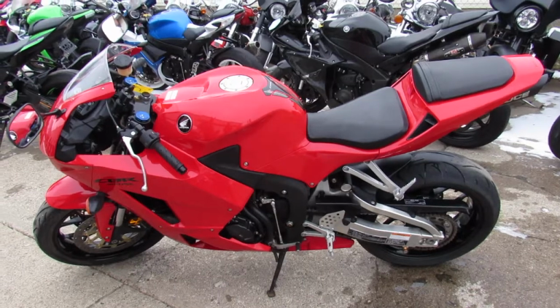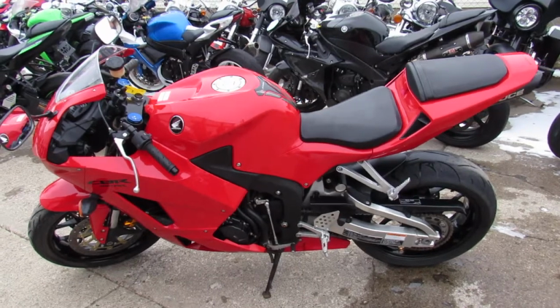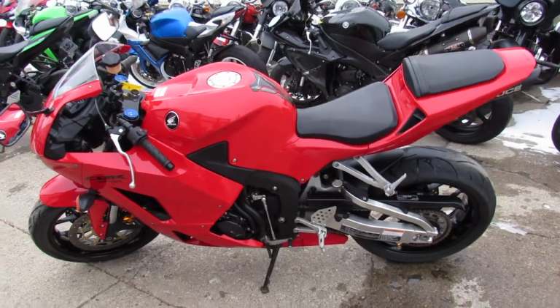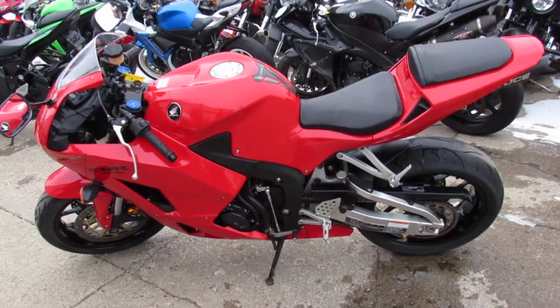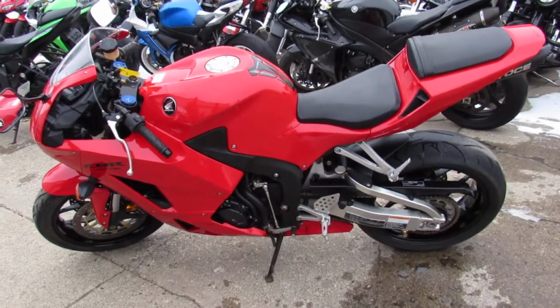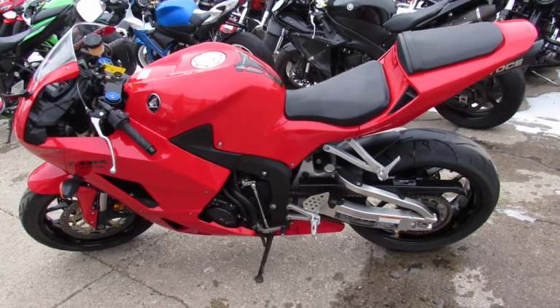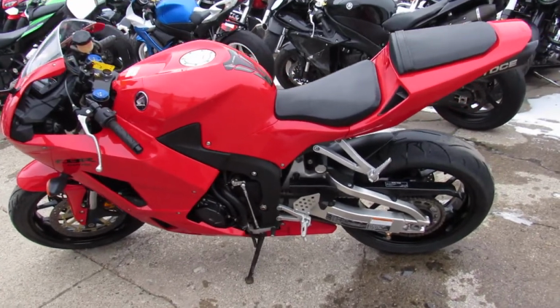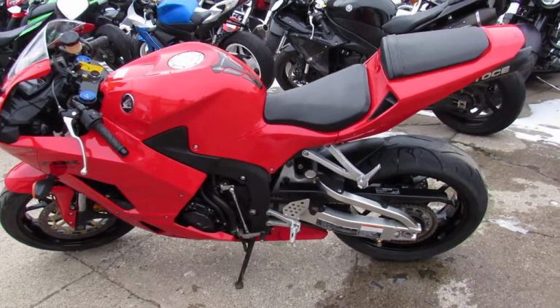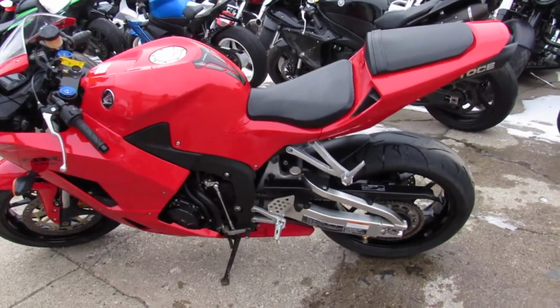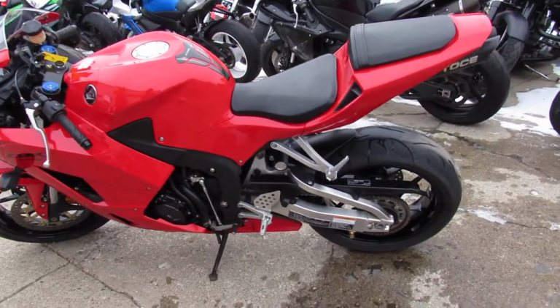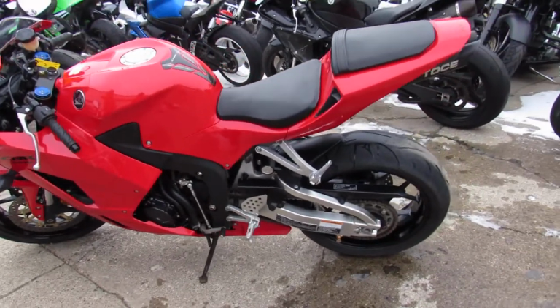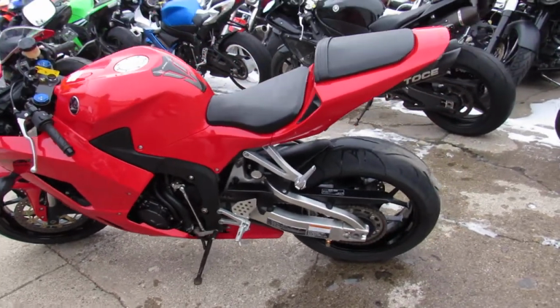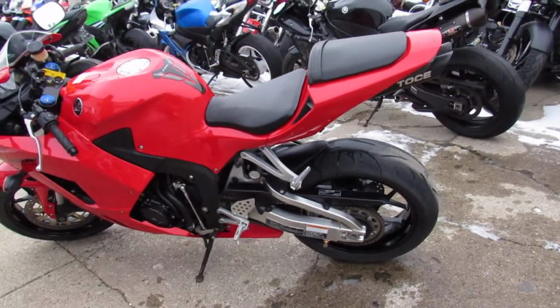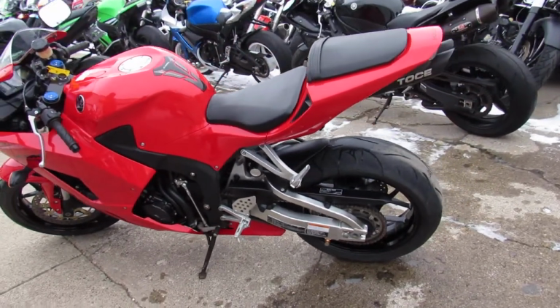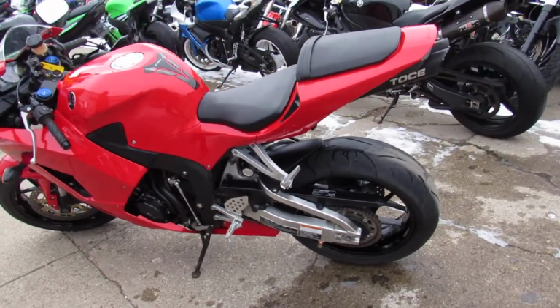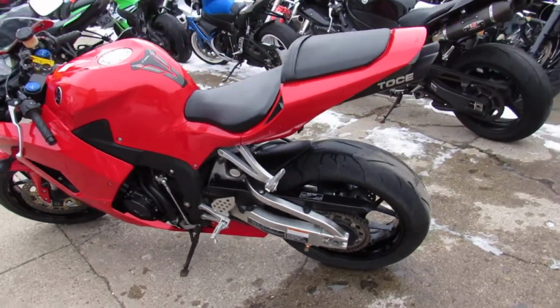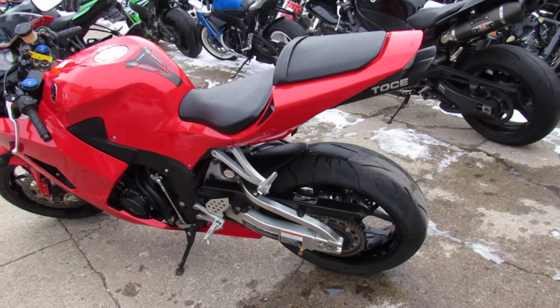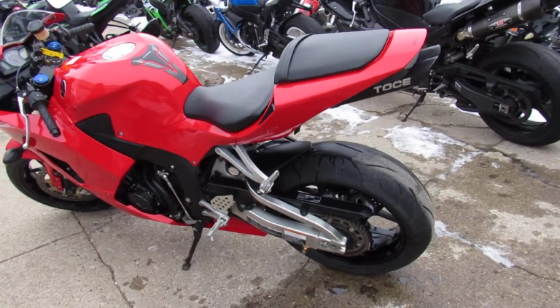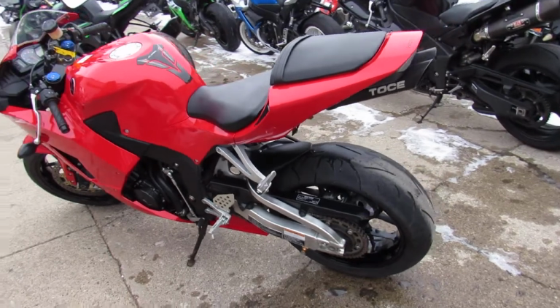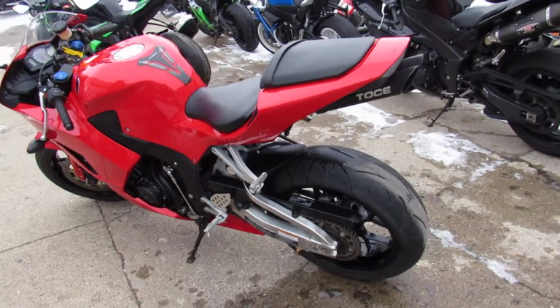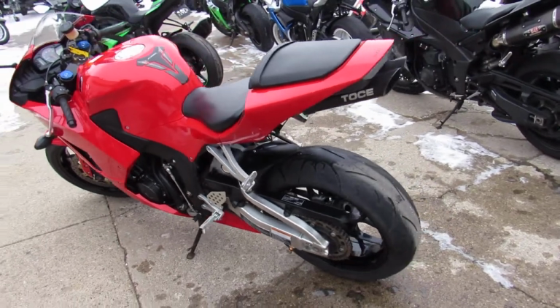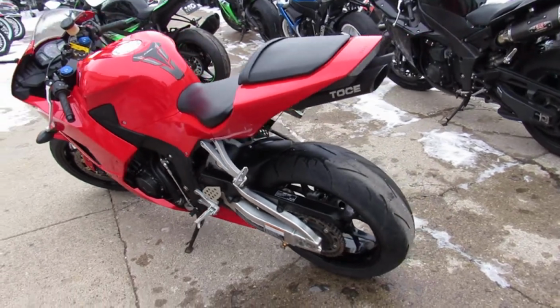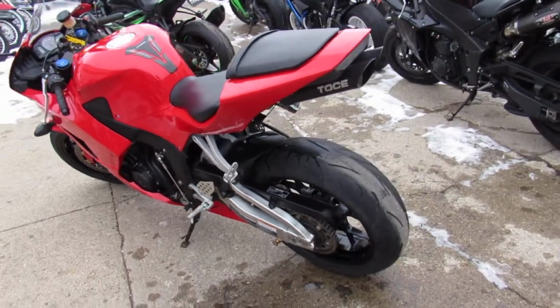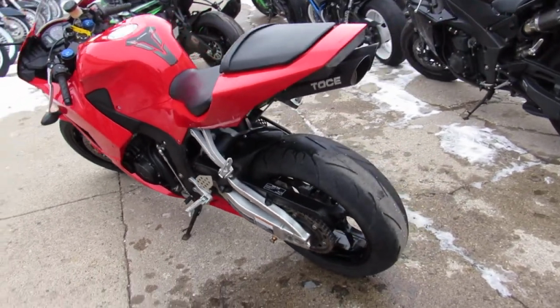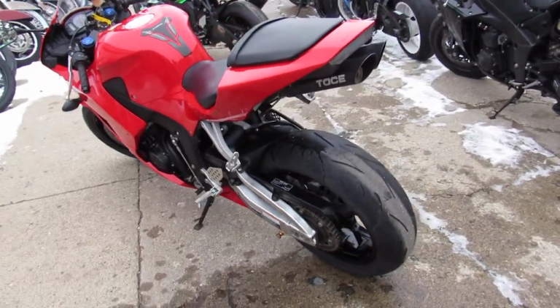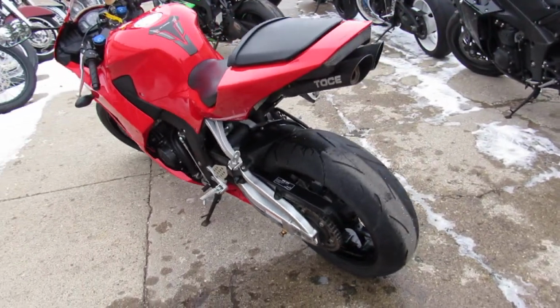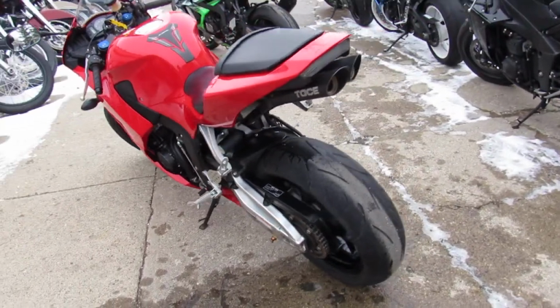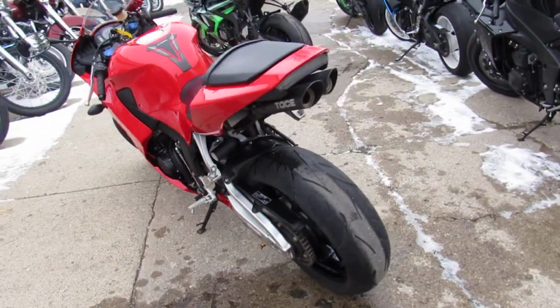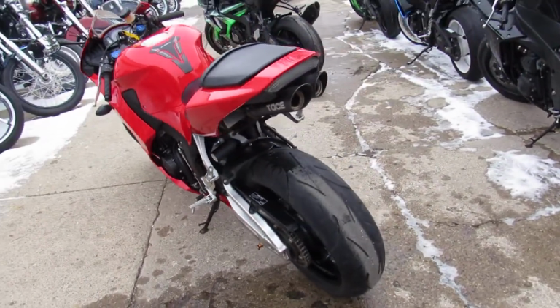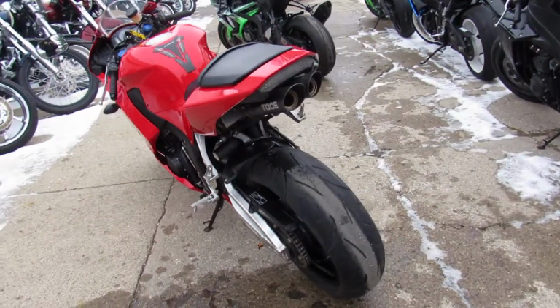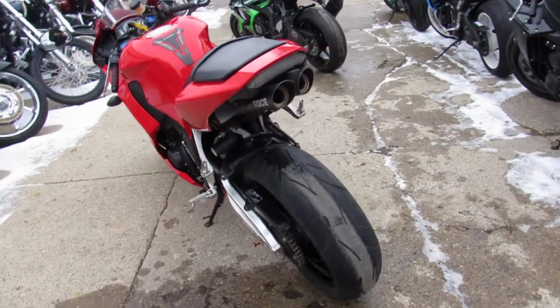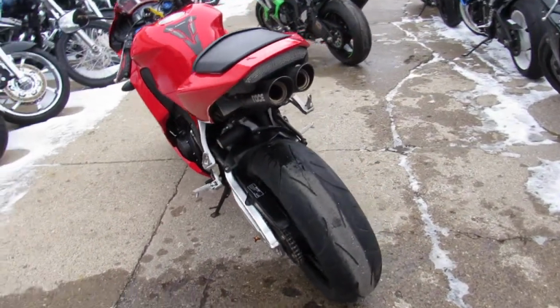Hey guys, it's Approval Powersports here. We're doing some videos on the used sport bikes. Over 250 to choose from, and we've probably got about 50 of these CBRs.